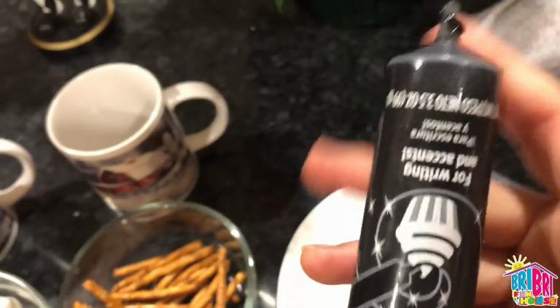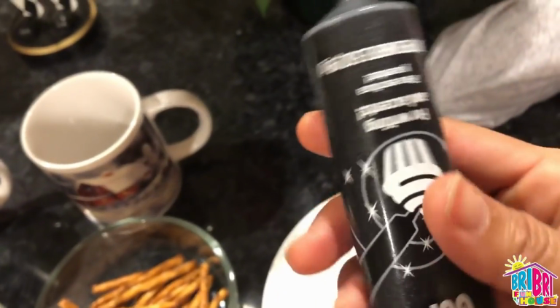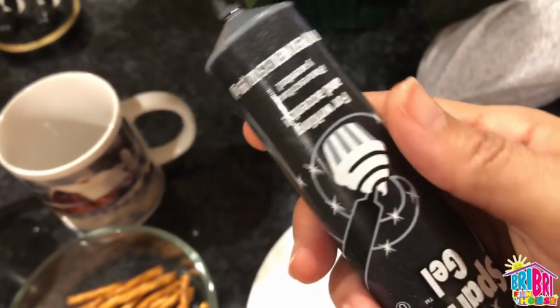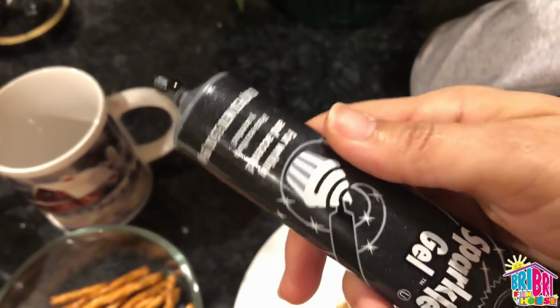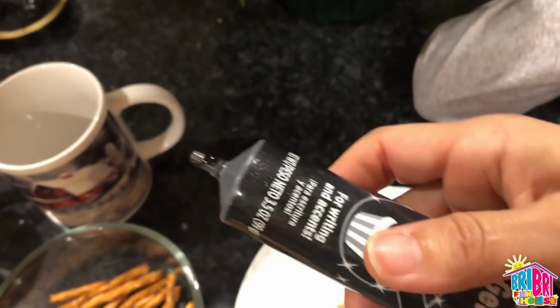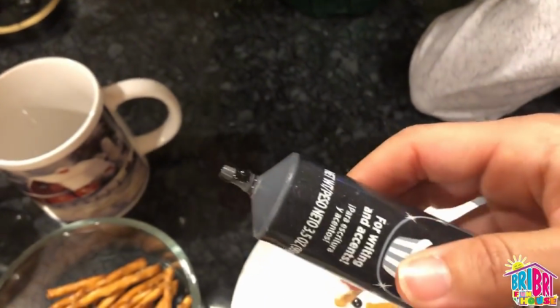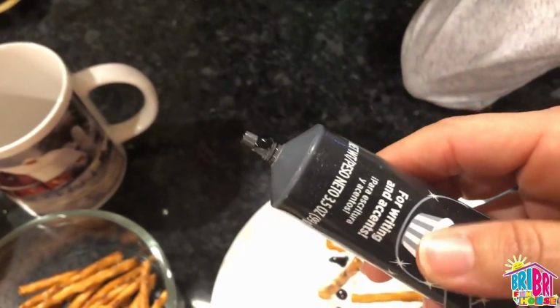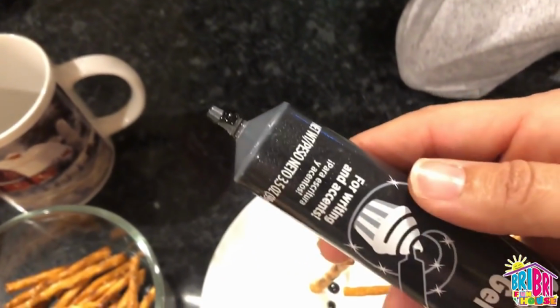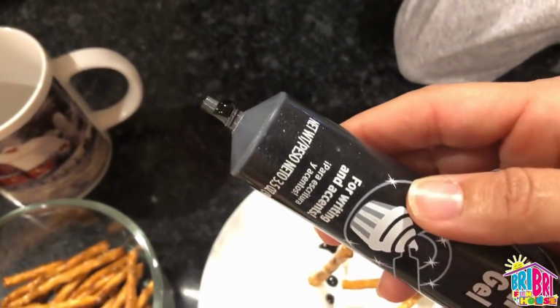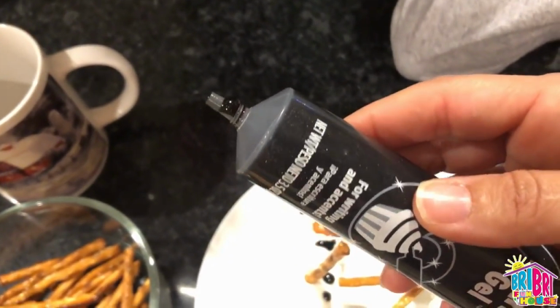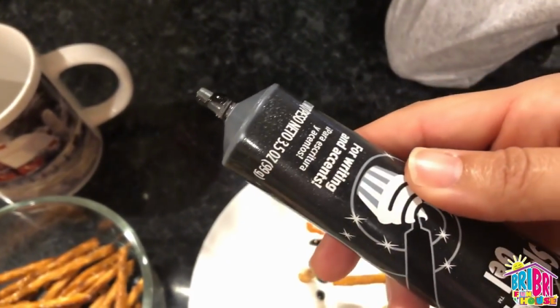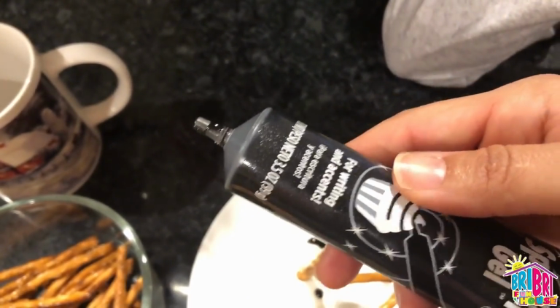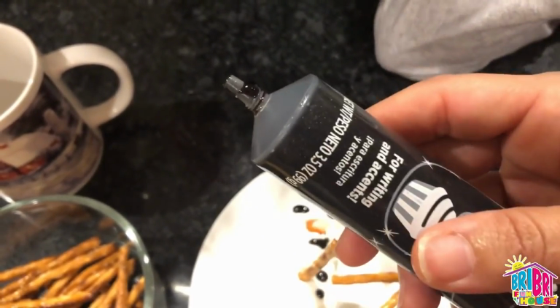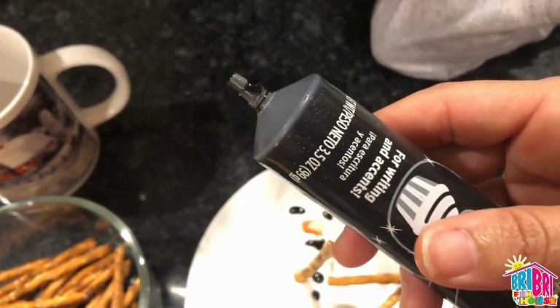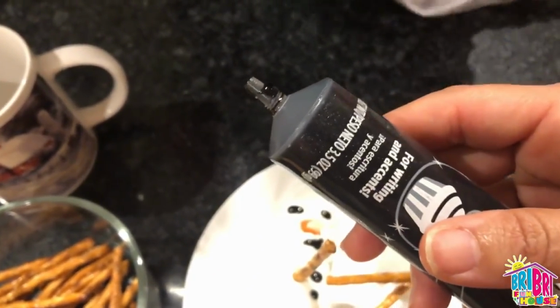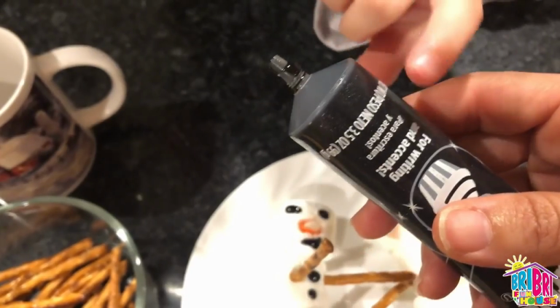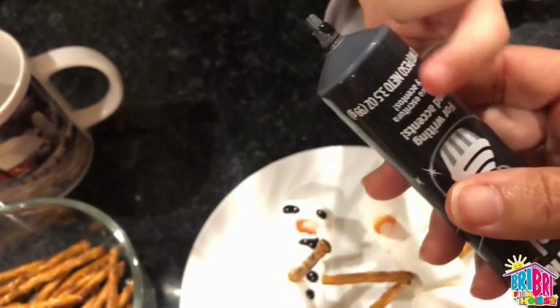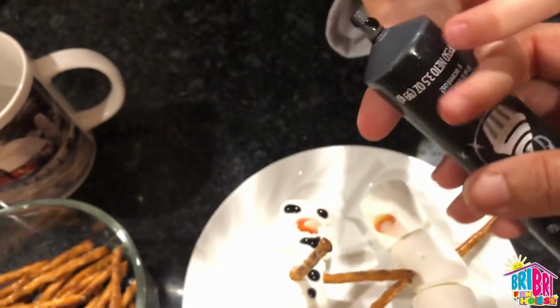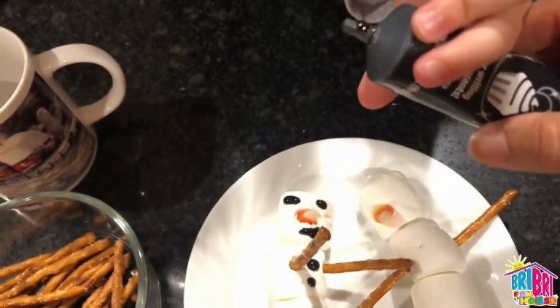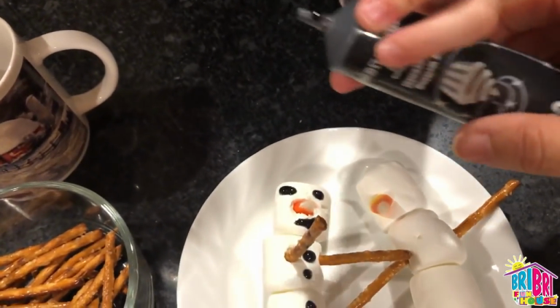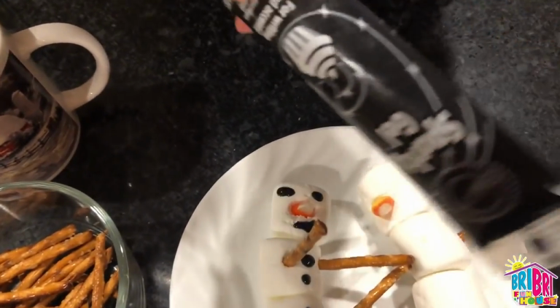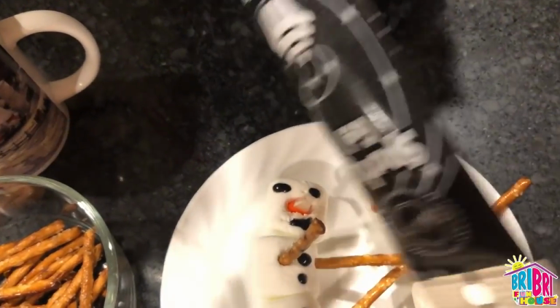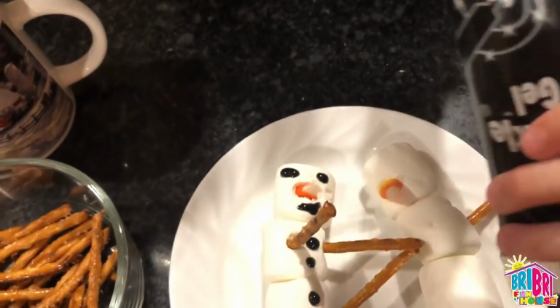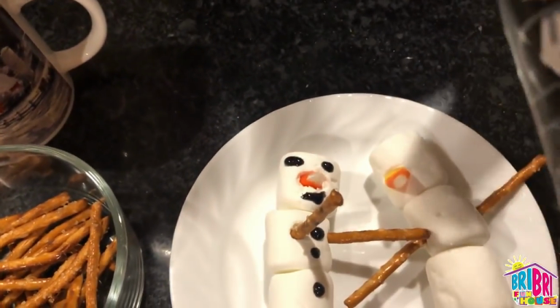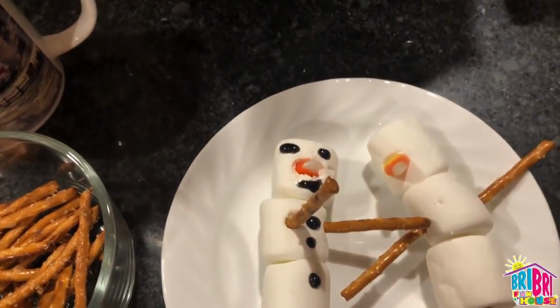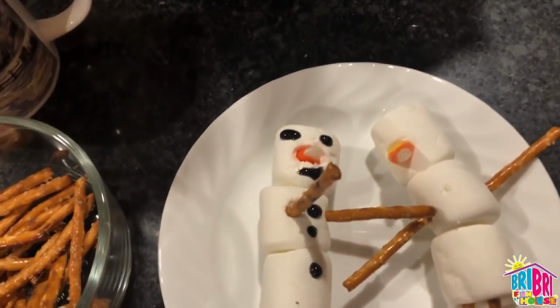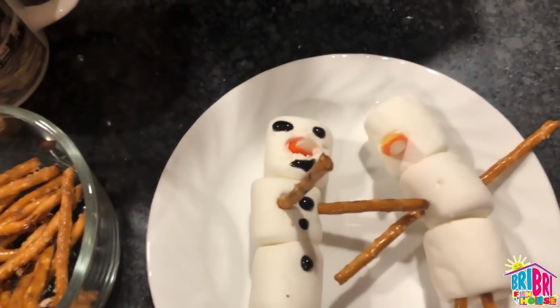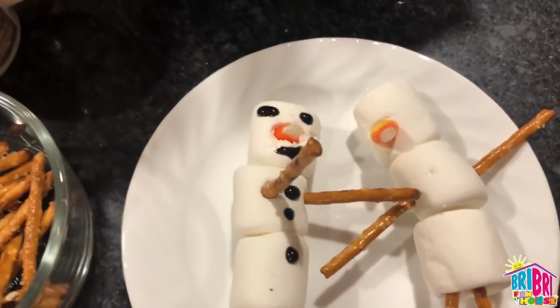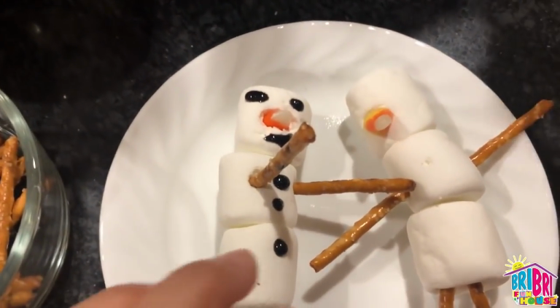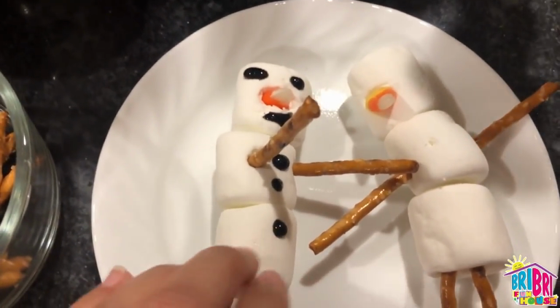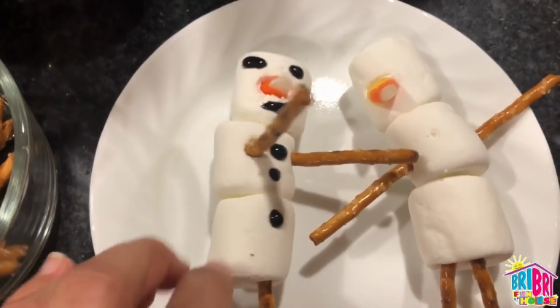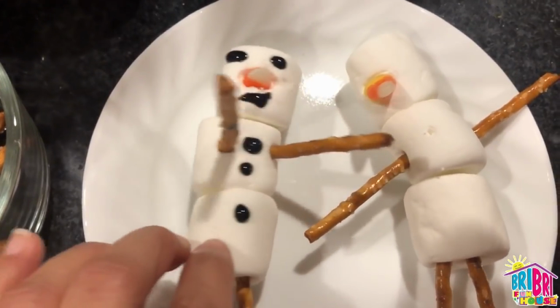This icing comes out really fast, so be careful, friends, not to squeeze it too hard. You can also use chocolate chips instead of icing if you have those at home.